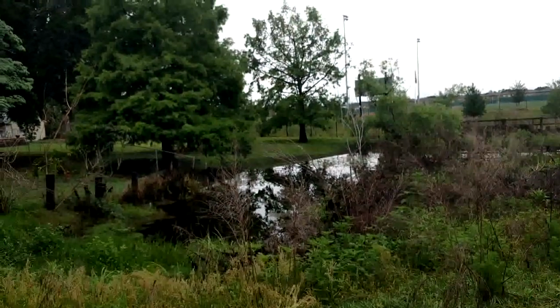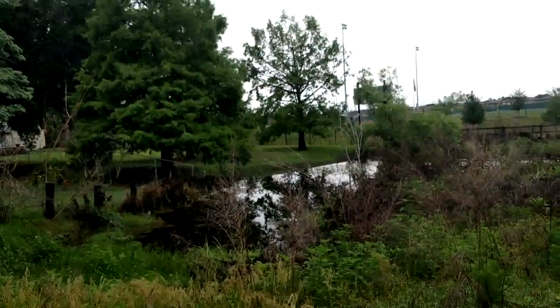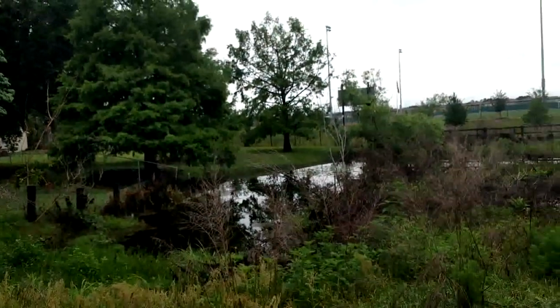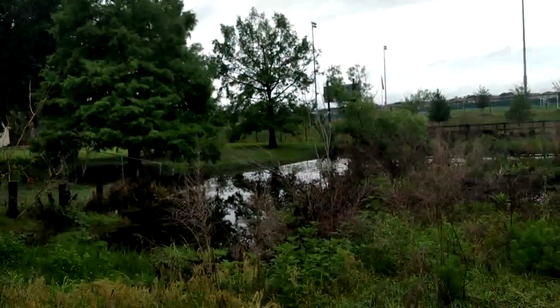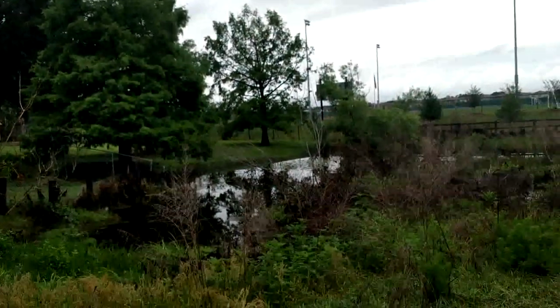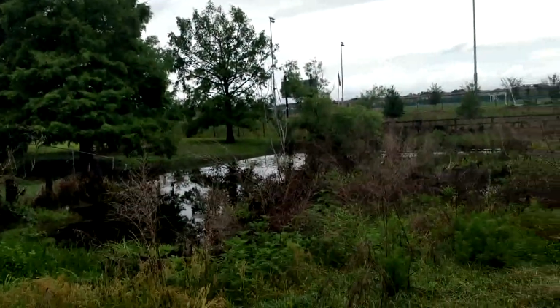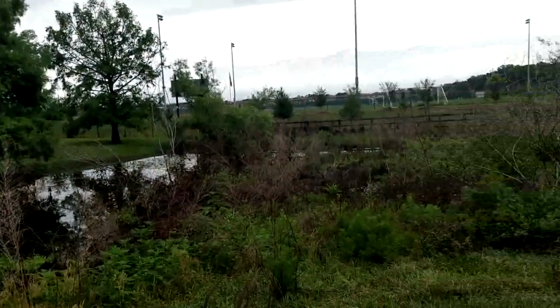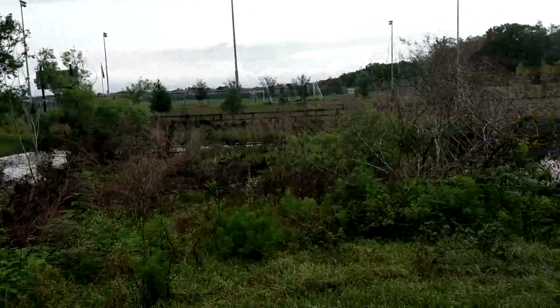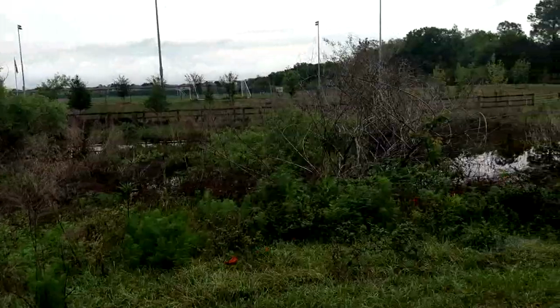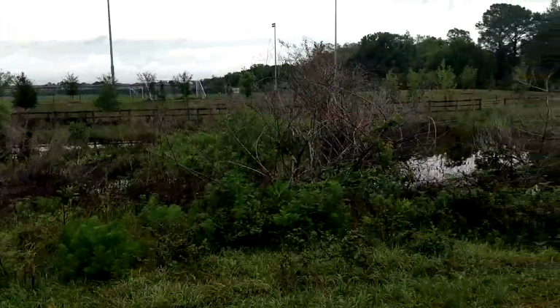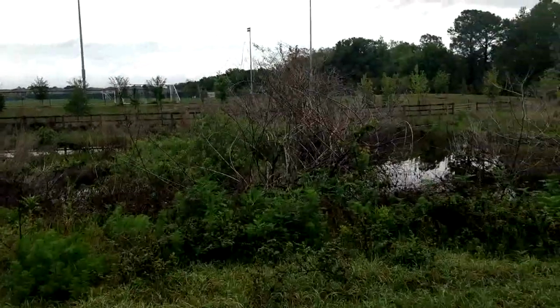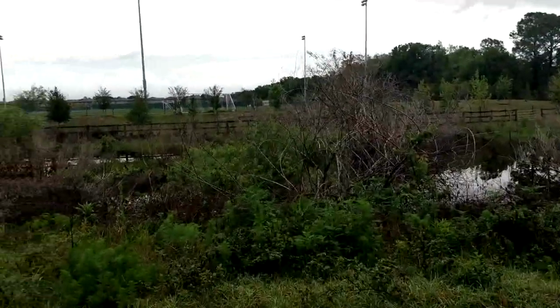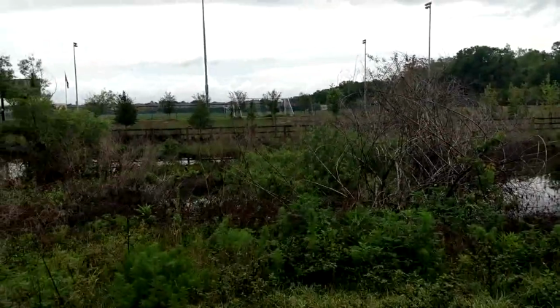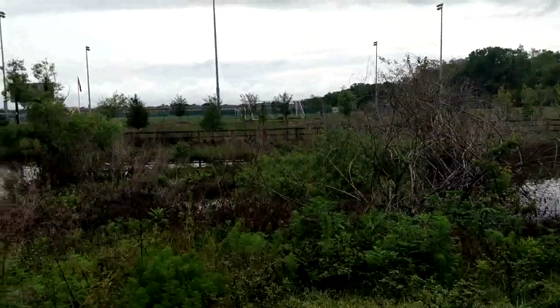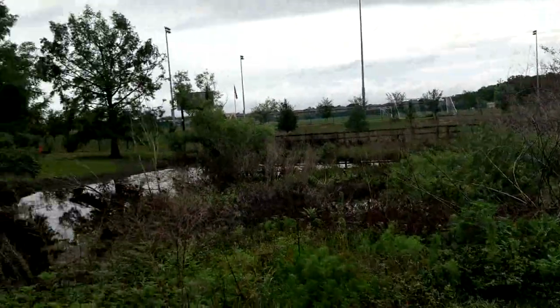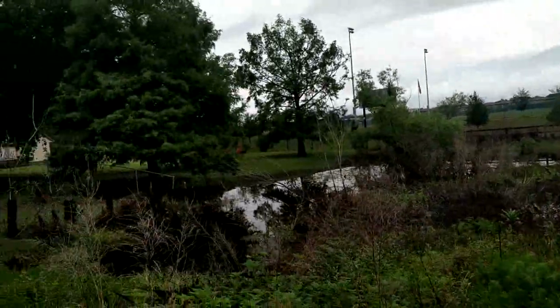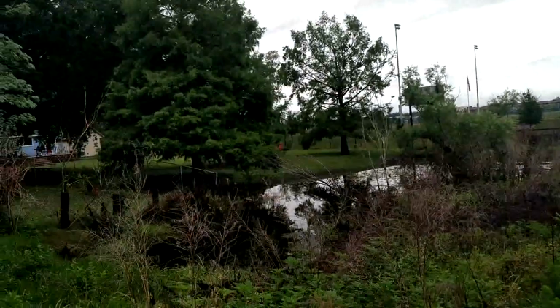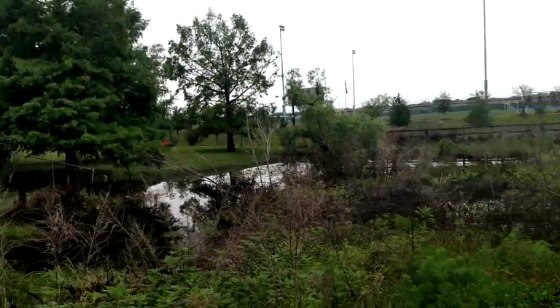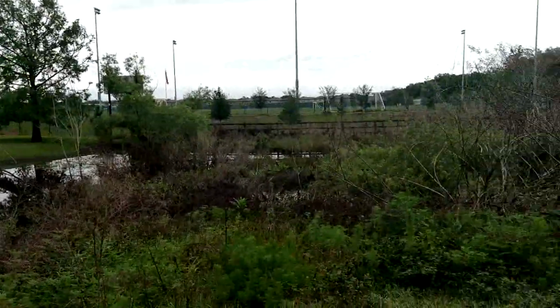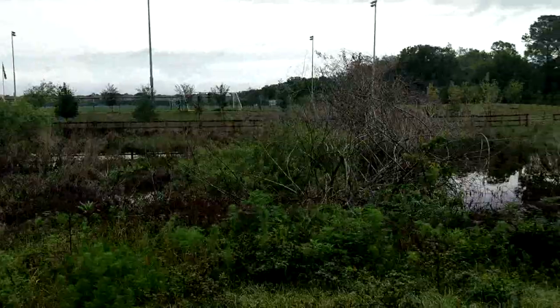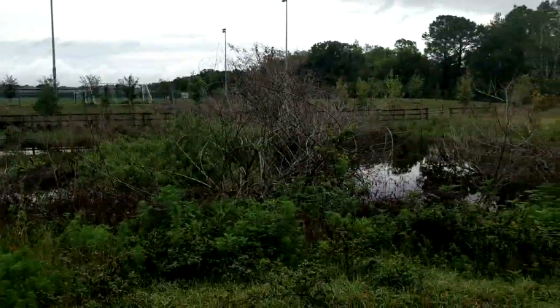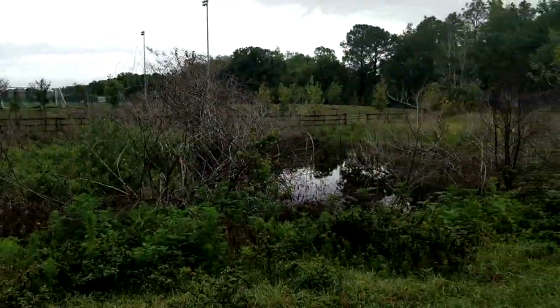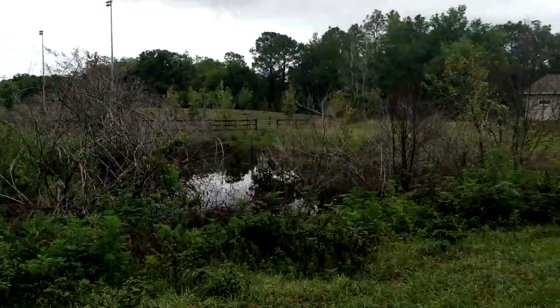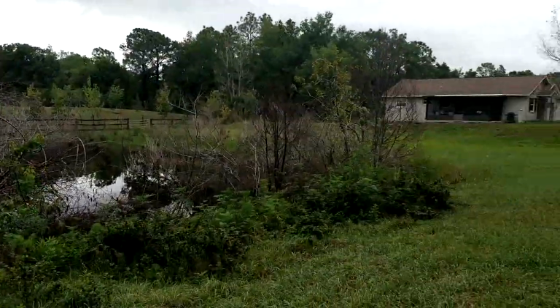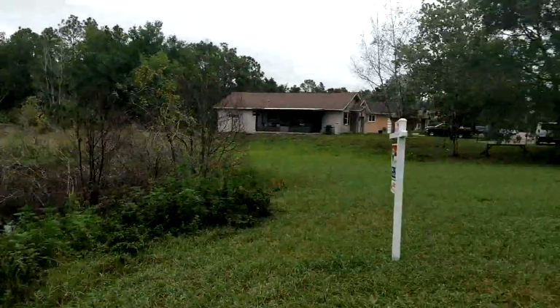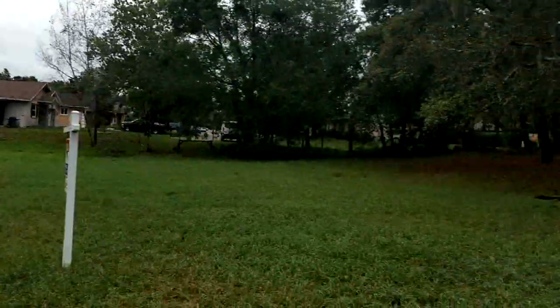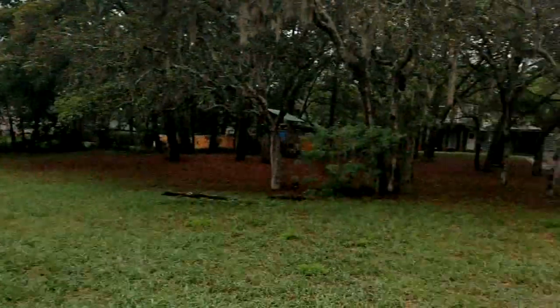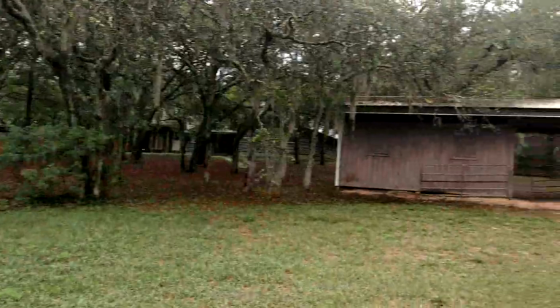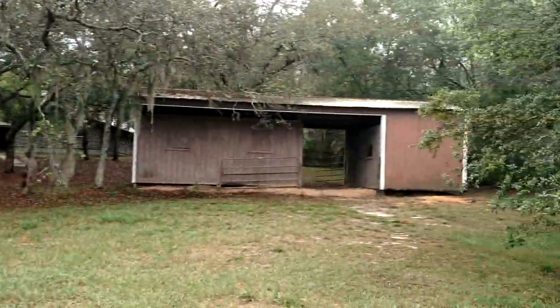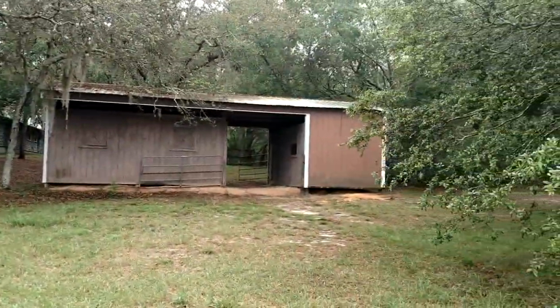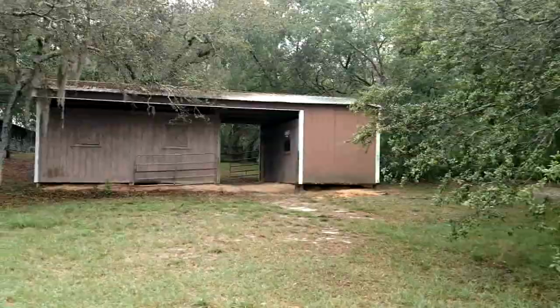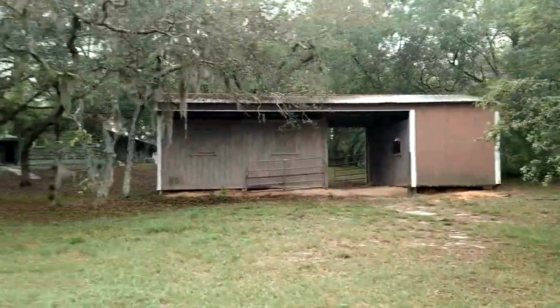I'm not sure where the property line ends, but I'd be willing to say — see the way that fence is there — you have at least some of this little pond. There's a good back view right there.